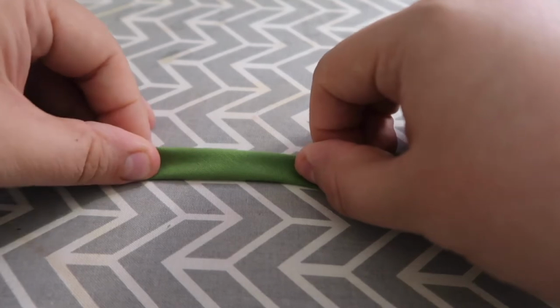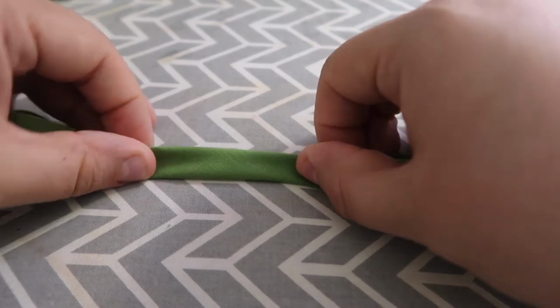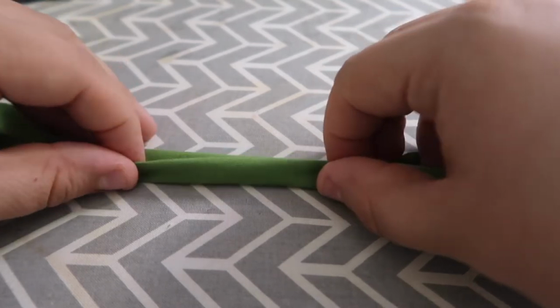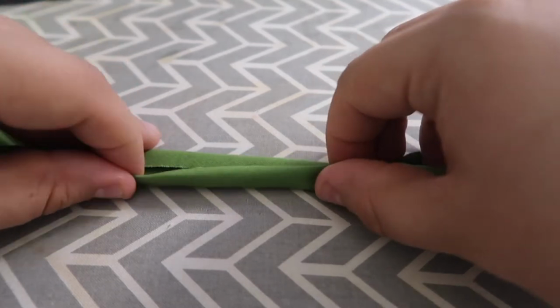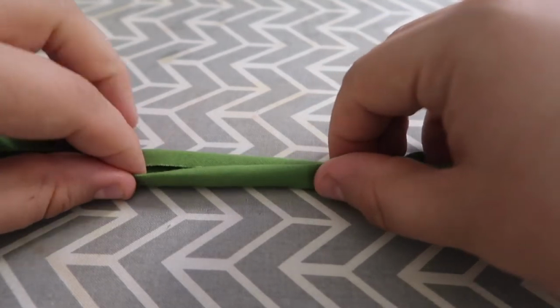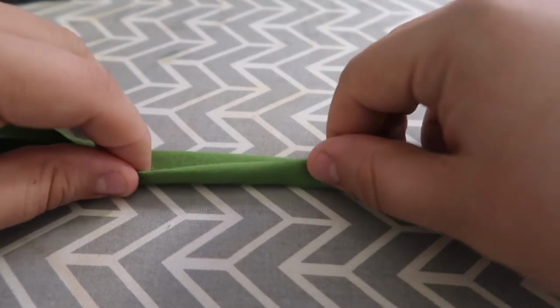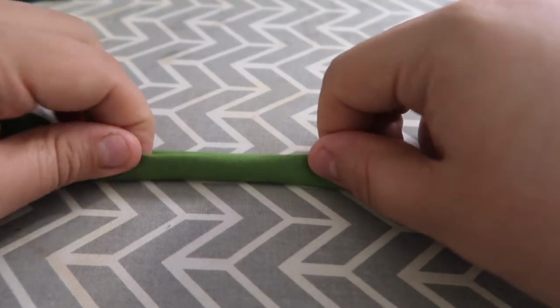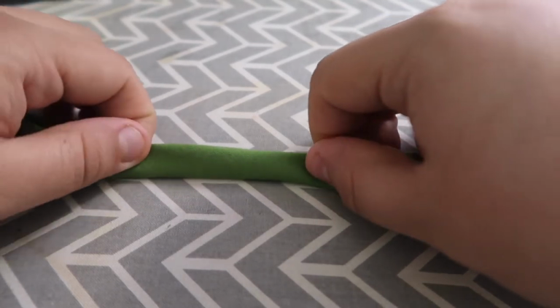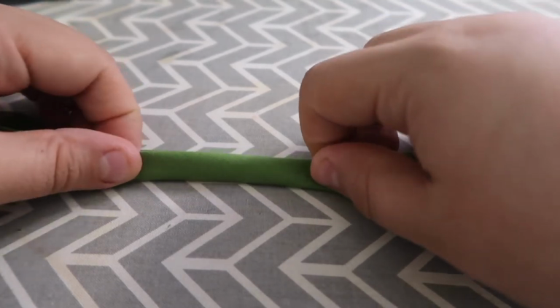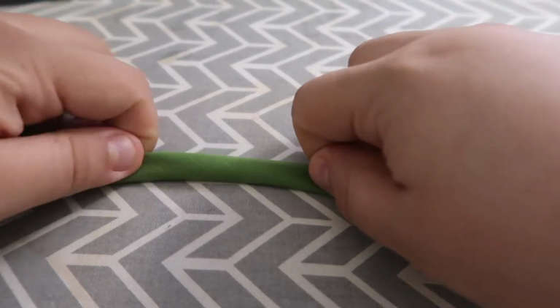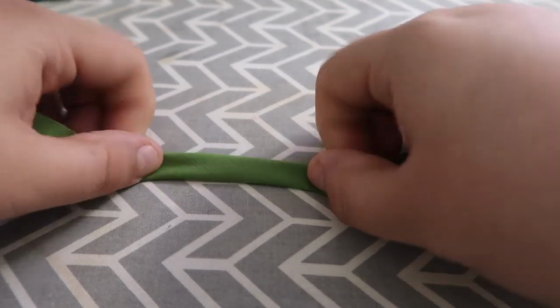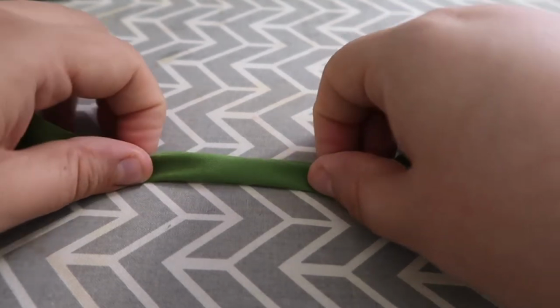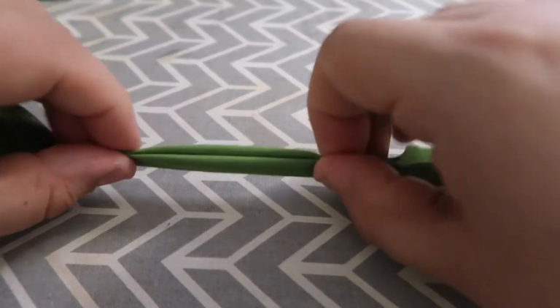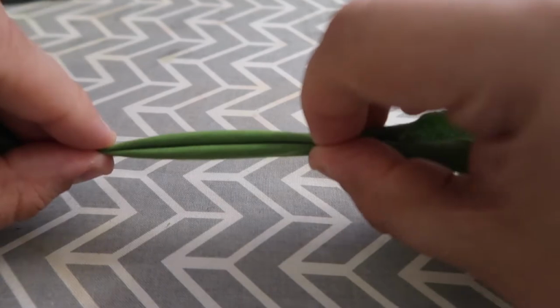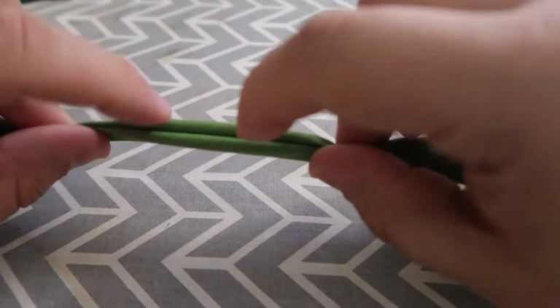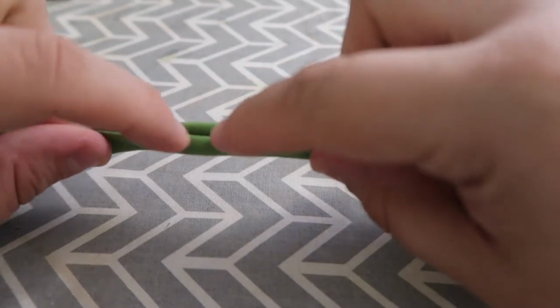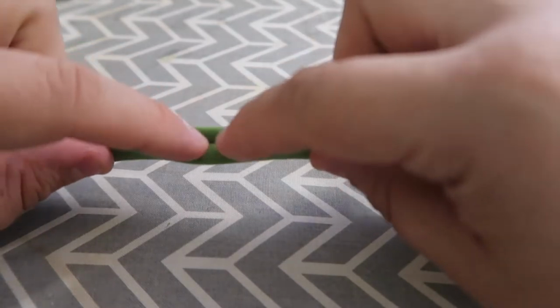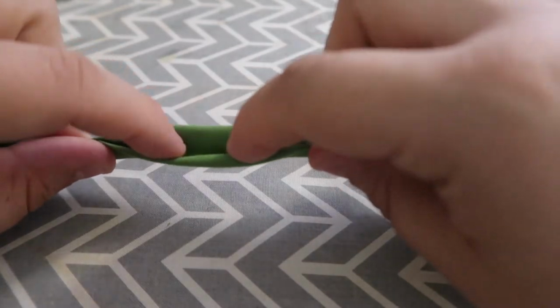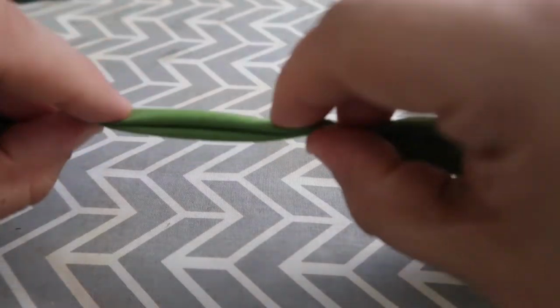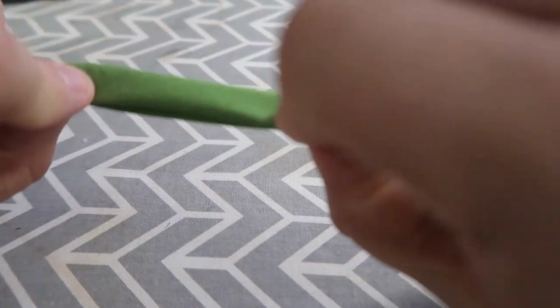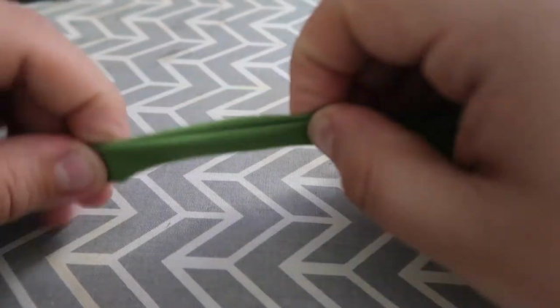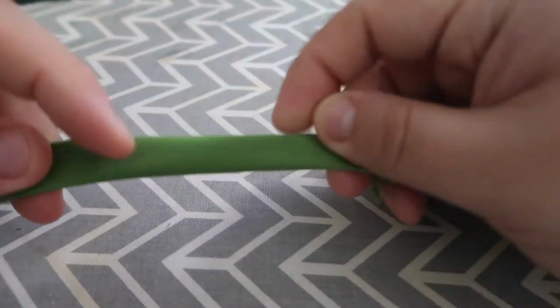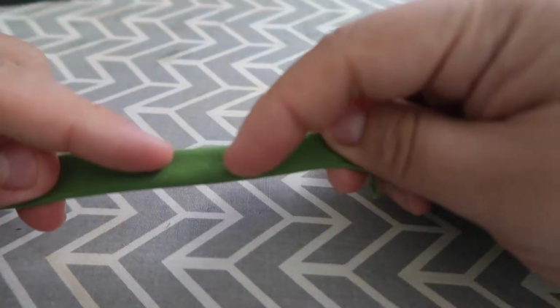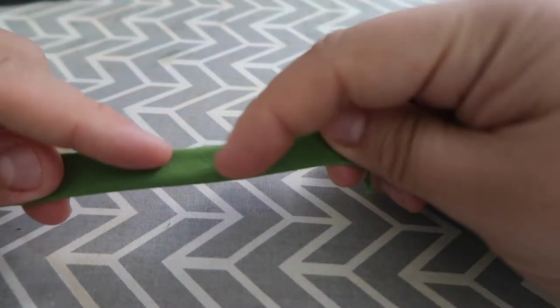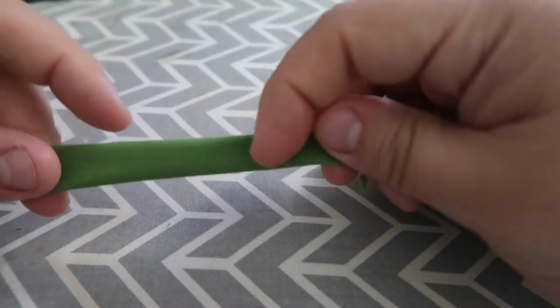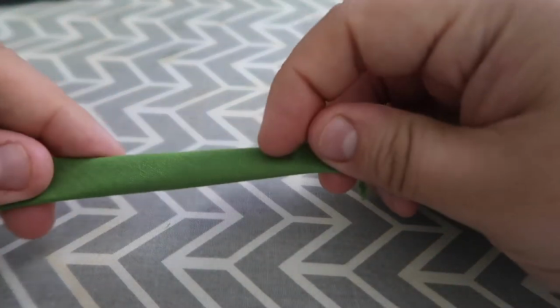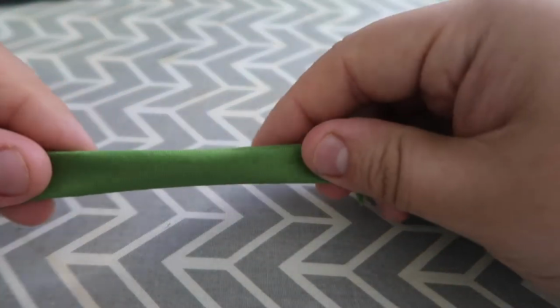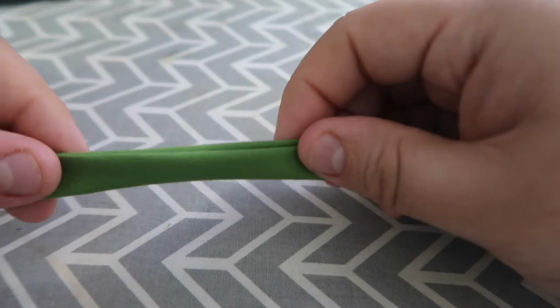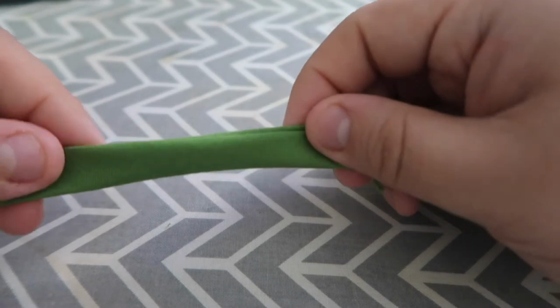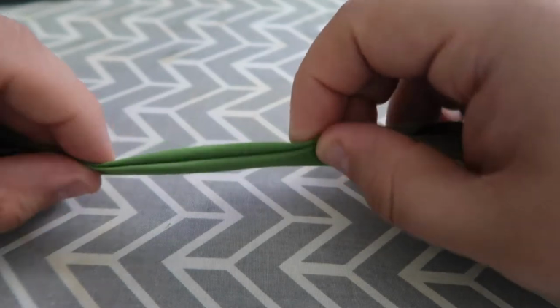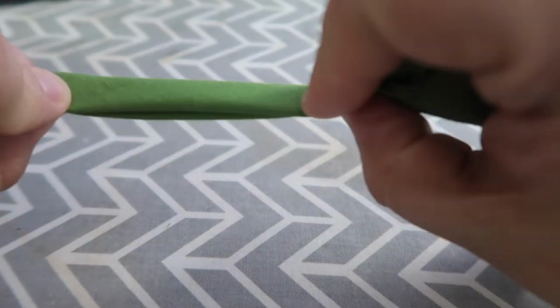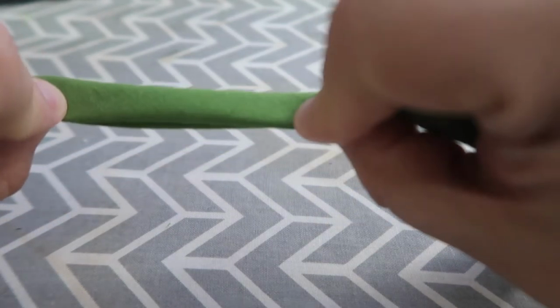I'm going to sandwich my fabric into these two folded halves like this, and the fabric will stay in between — this will be a nice pretty edge for my apron.